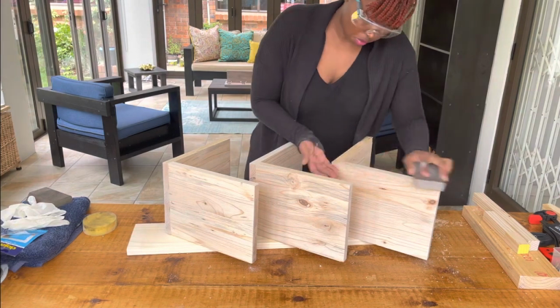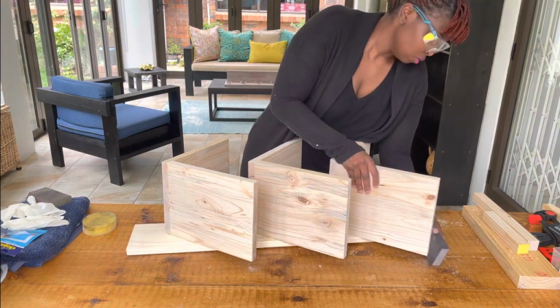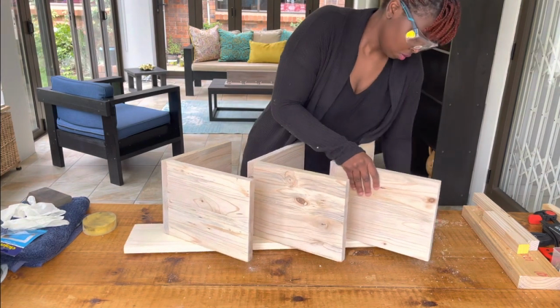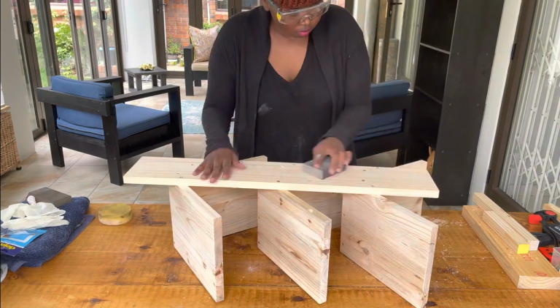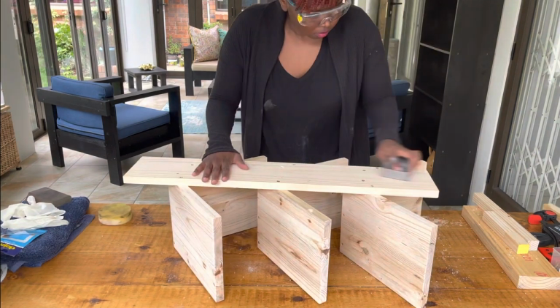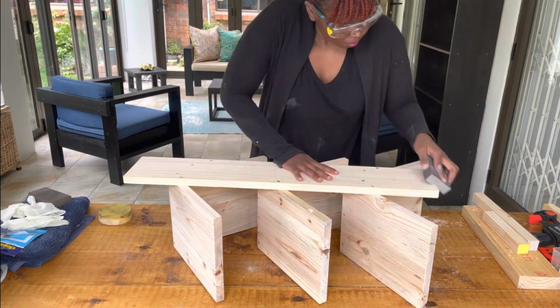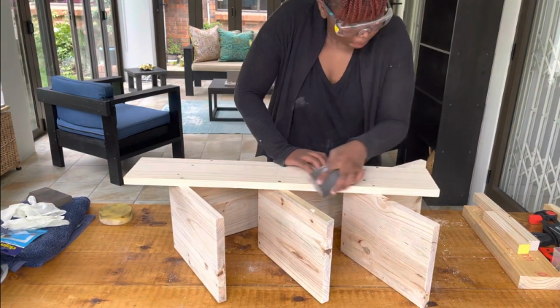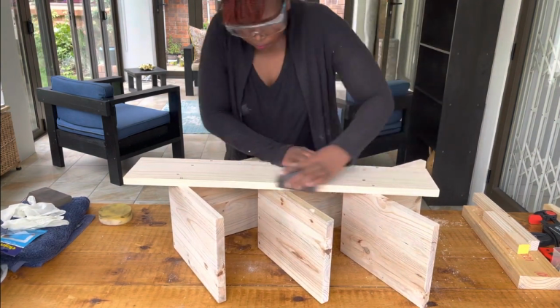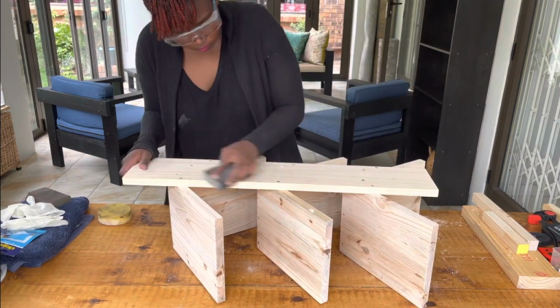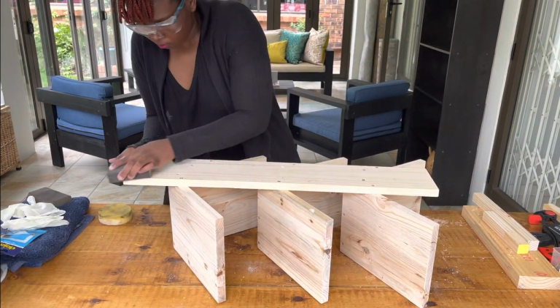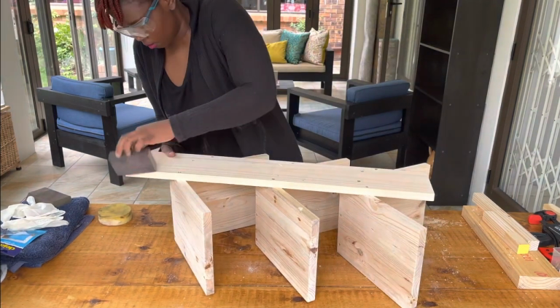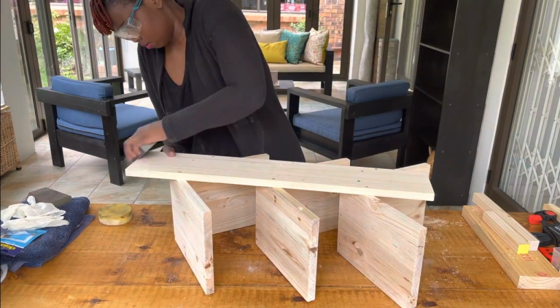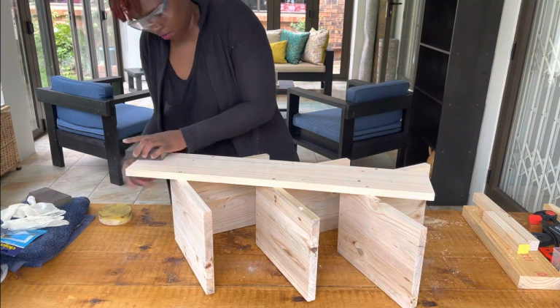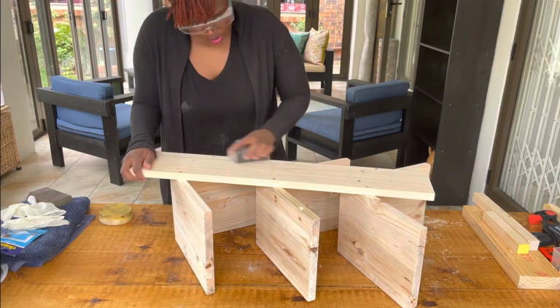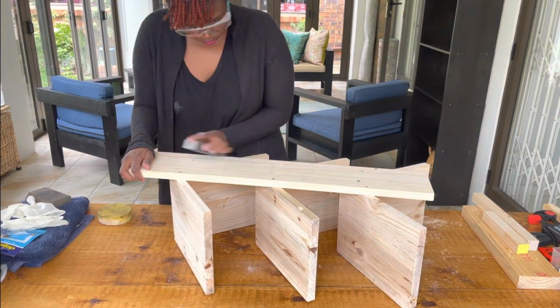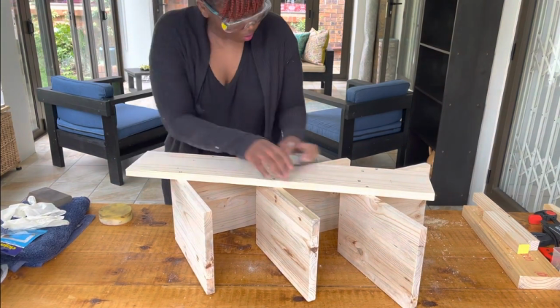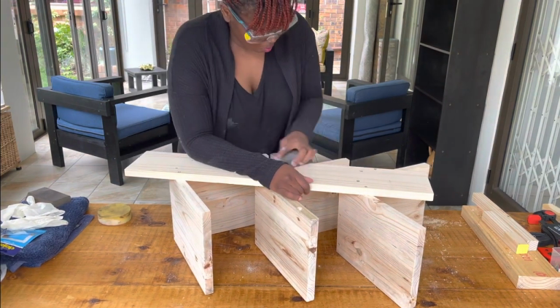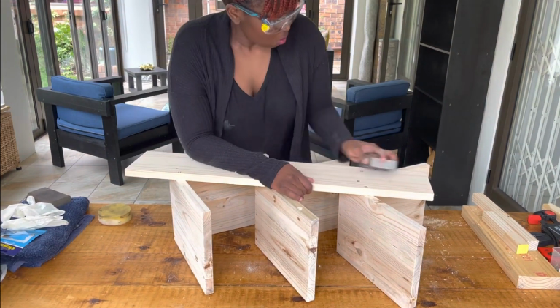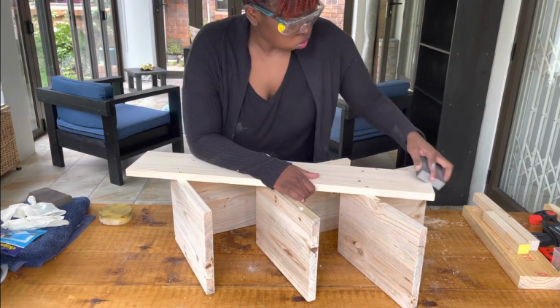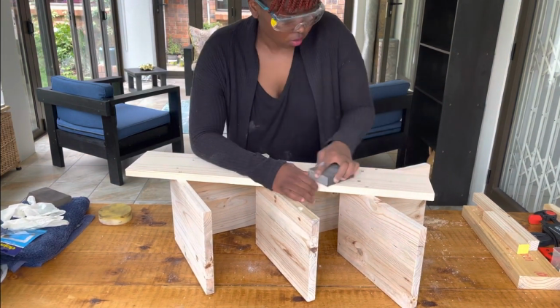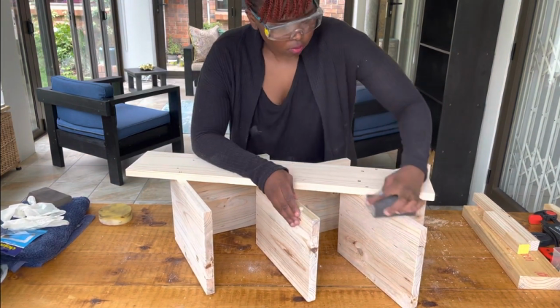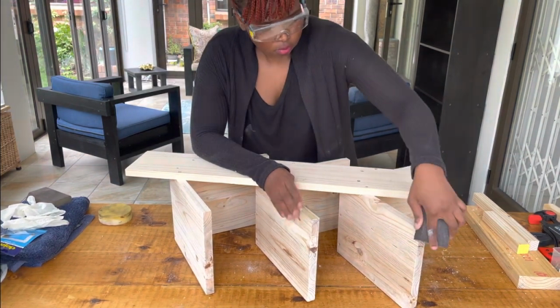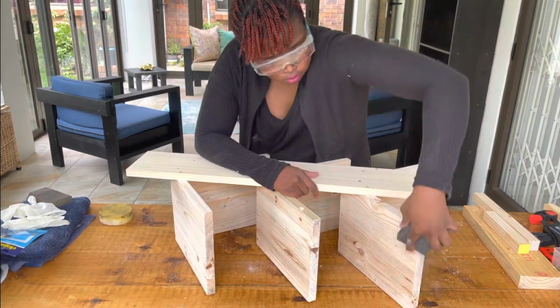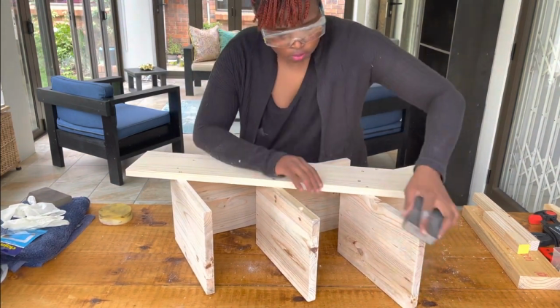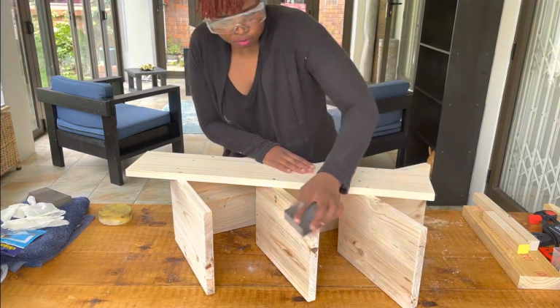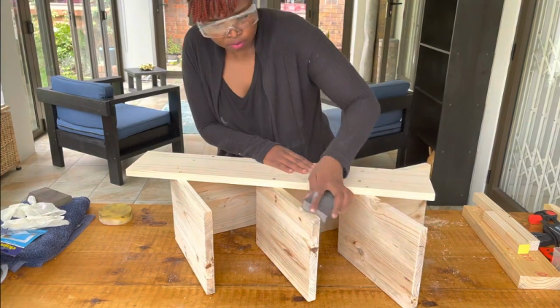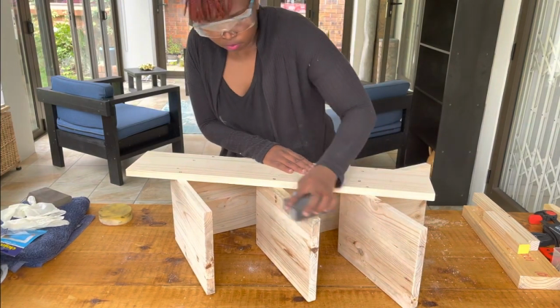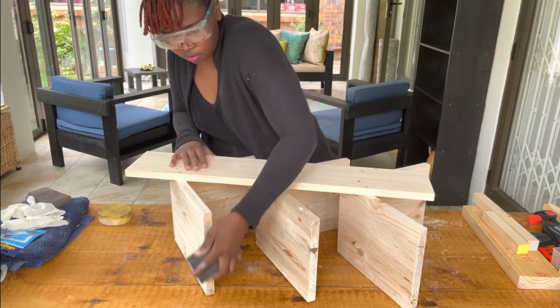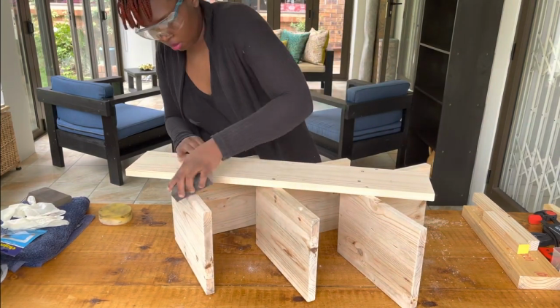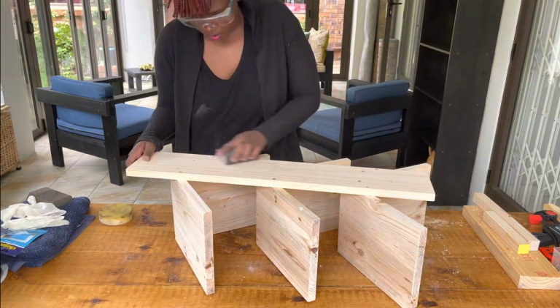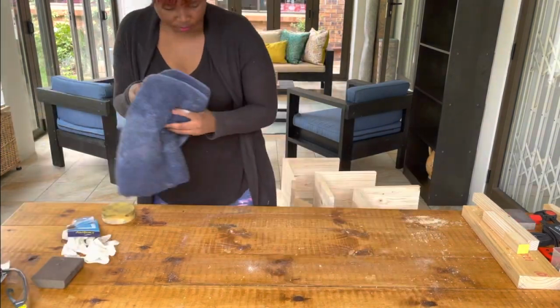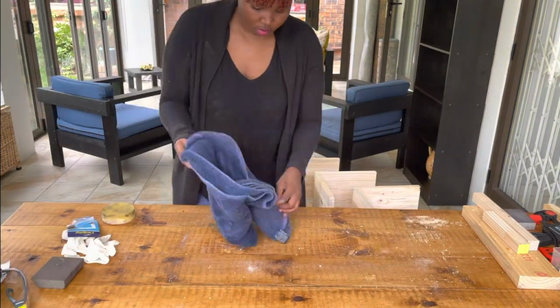To sand everything, I used a sanding block, which is a cheaper alternative to an electric sander. It's great for smaller projects like this and works really well for getting into smaller surfaces.